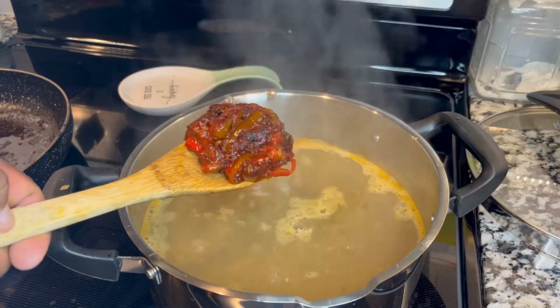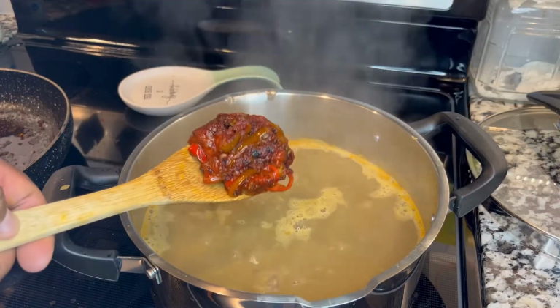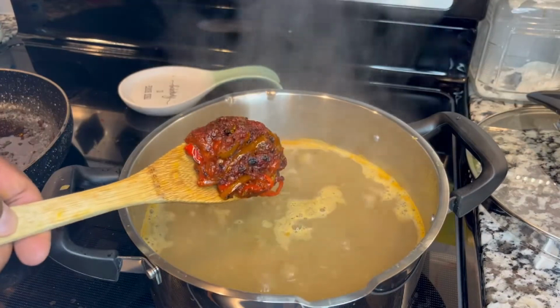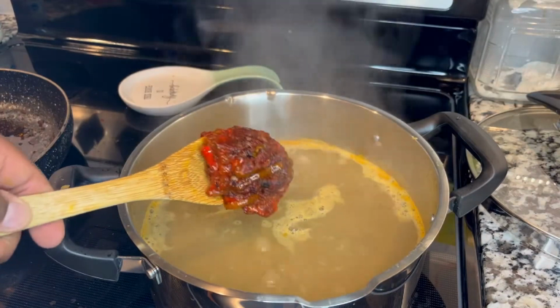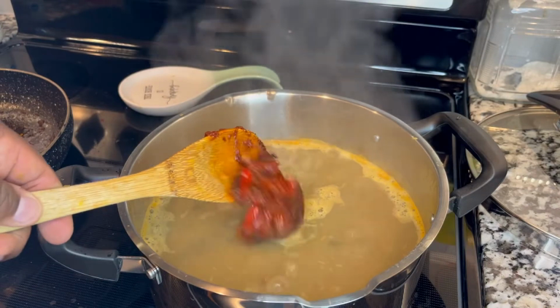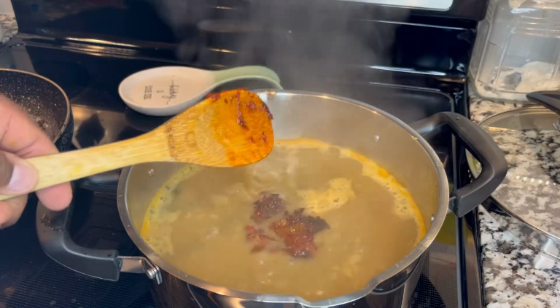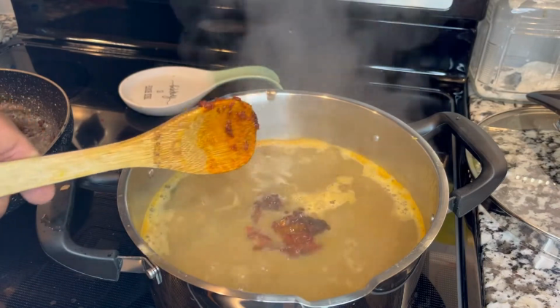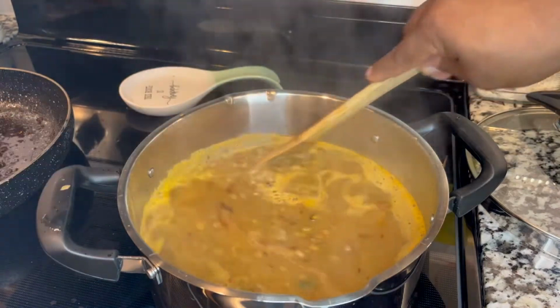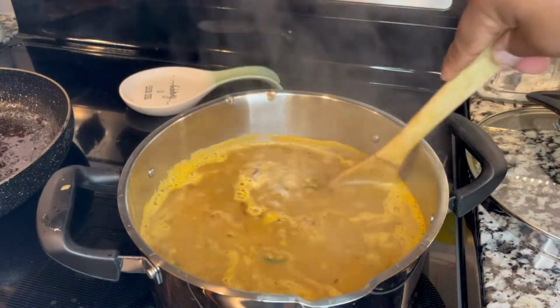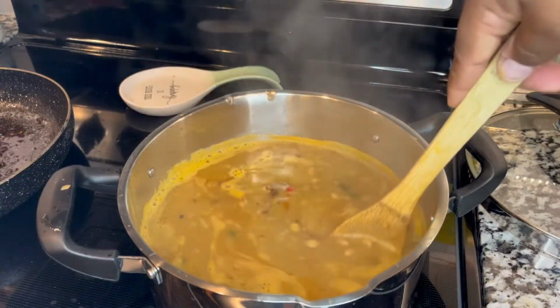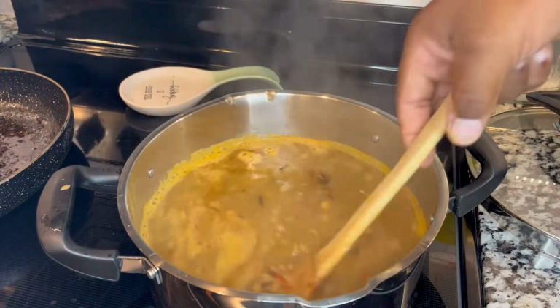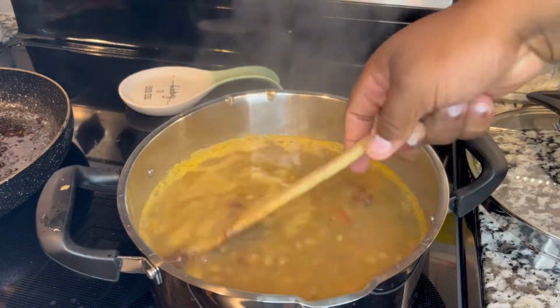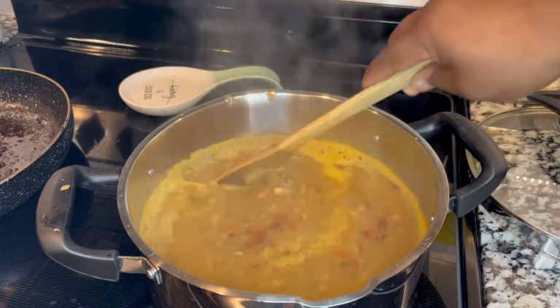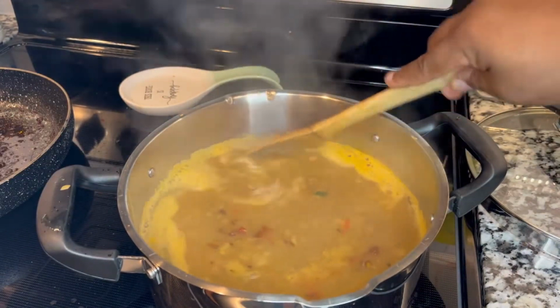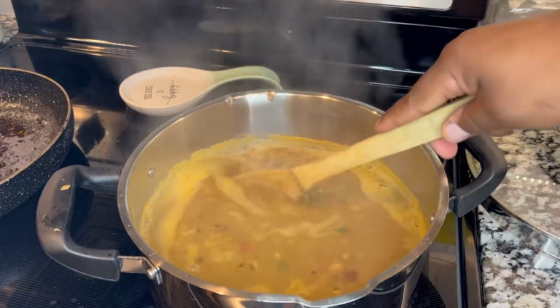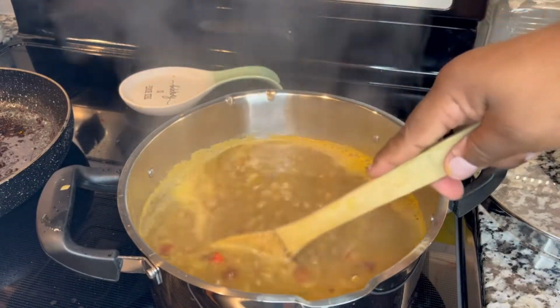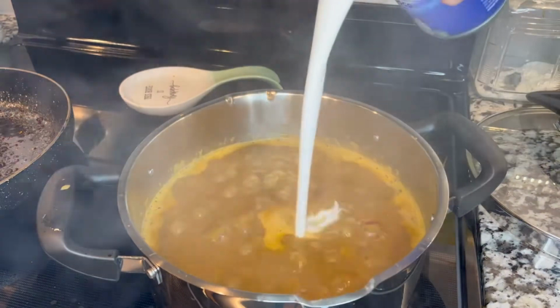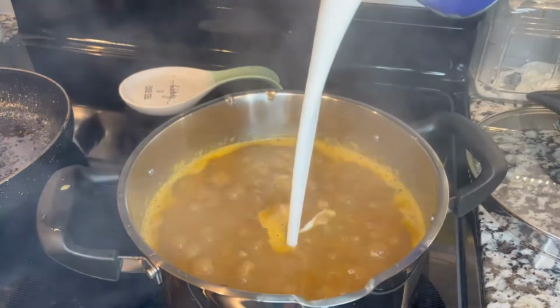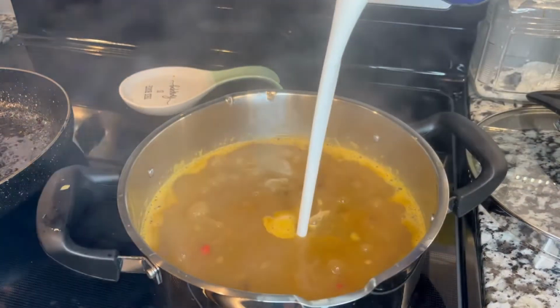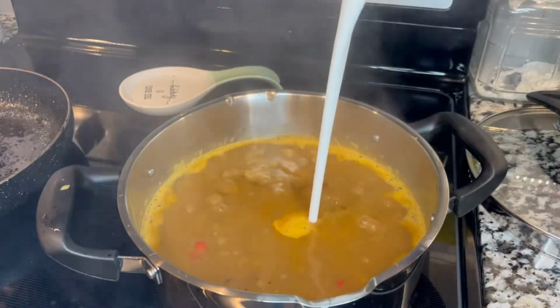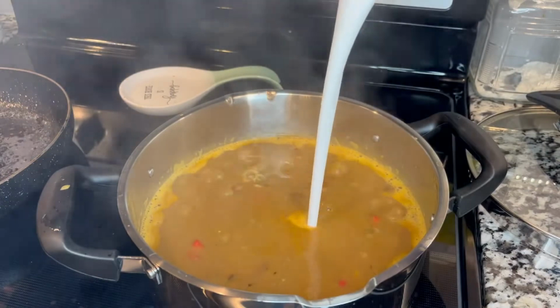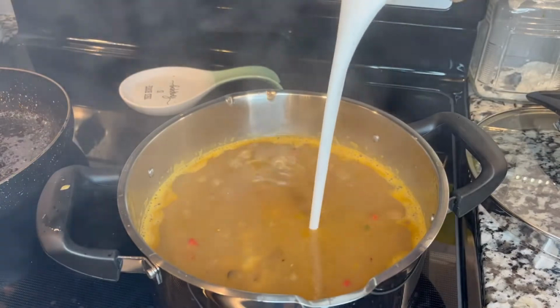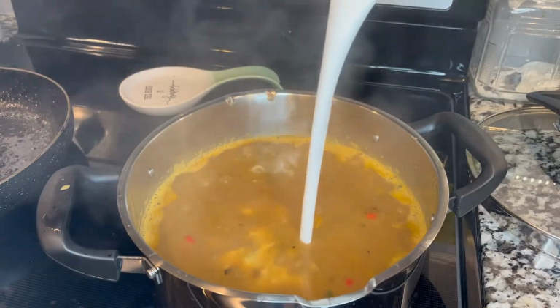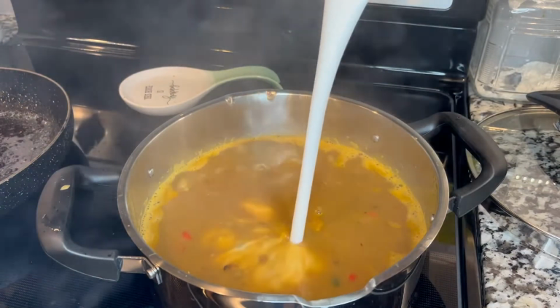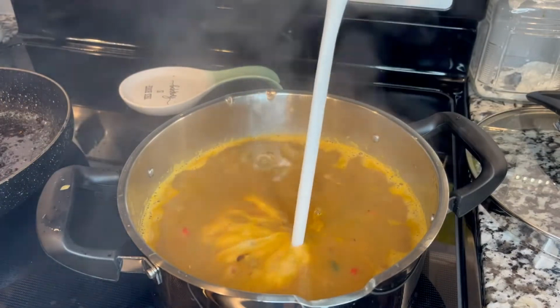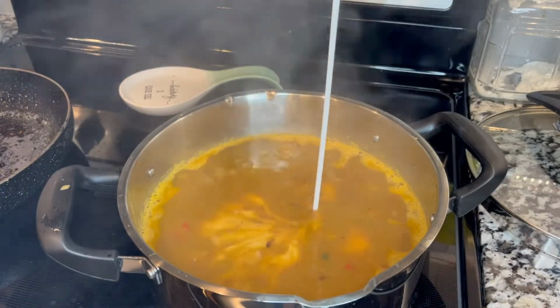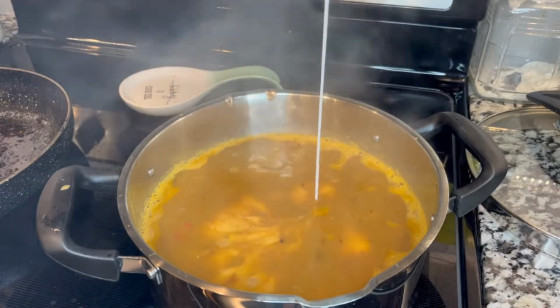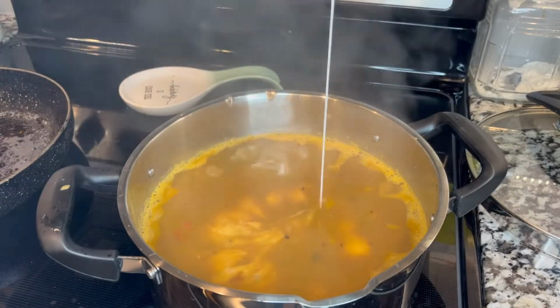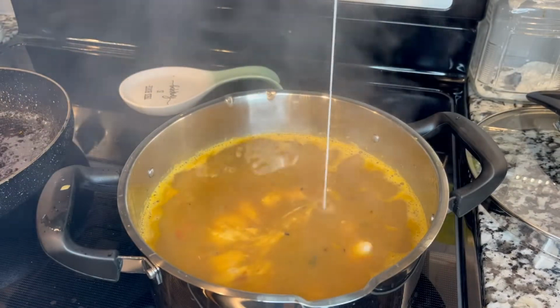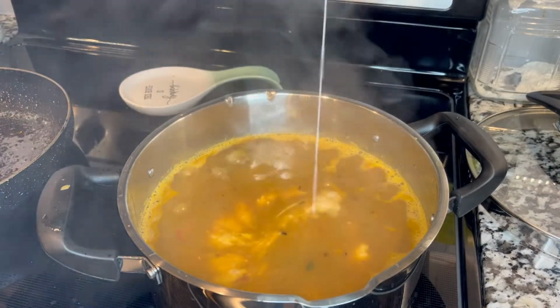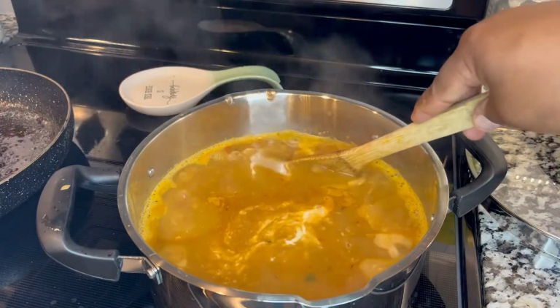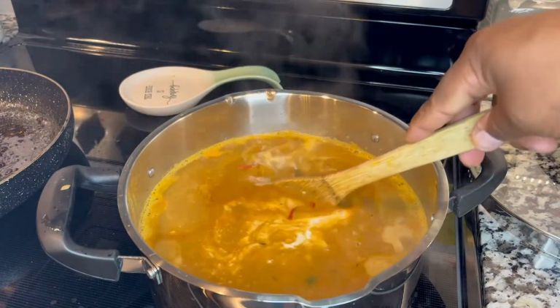We're also going to add in that sofrito that we made. Then we're going to add a little bit — one can — of coconut milk and mix well.